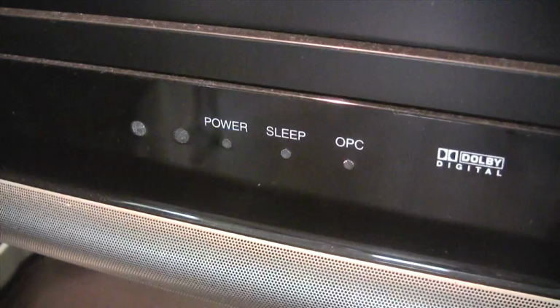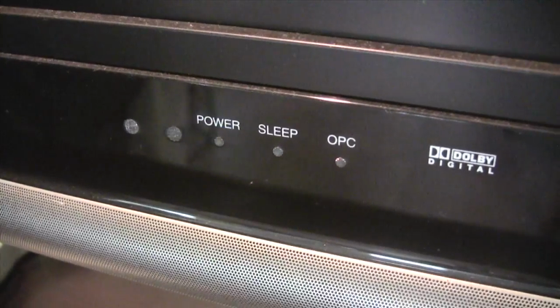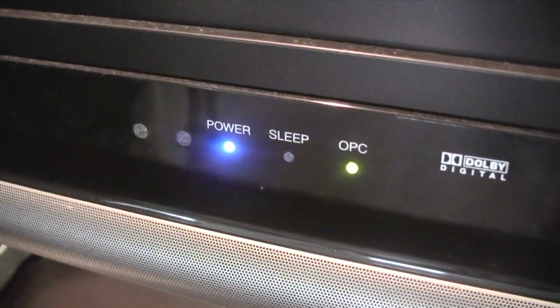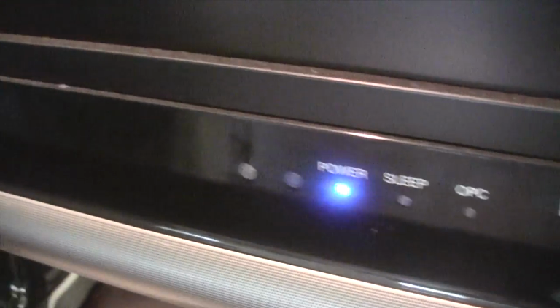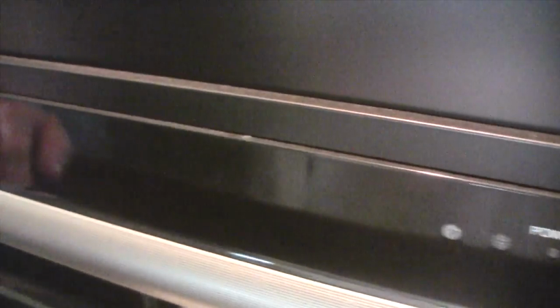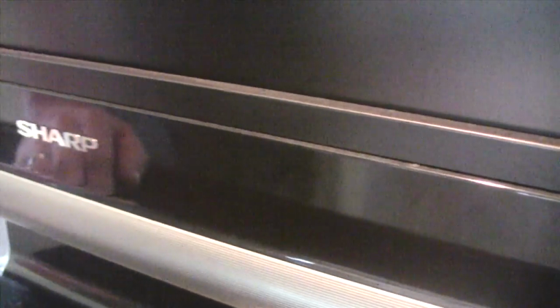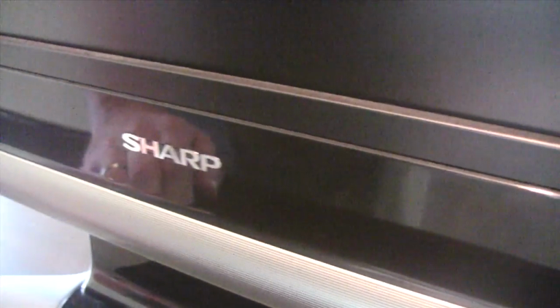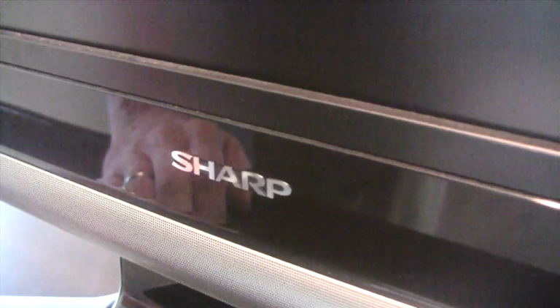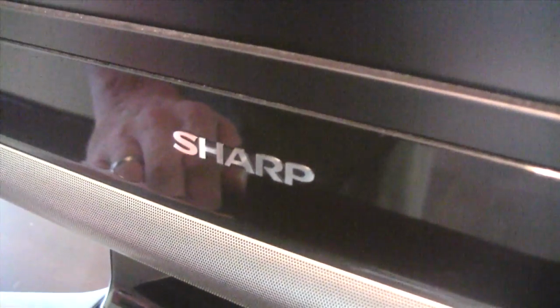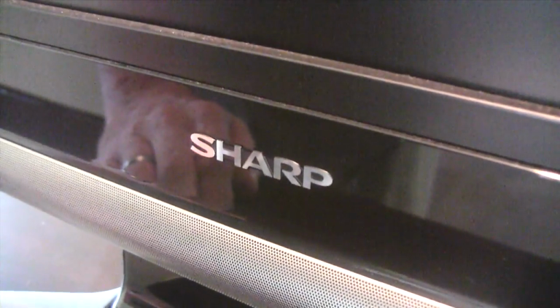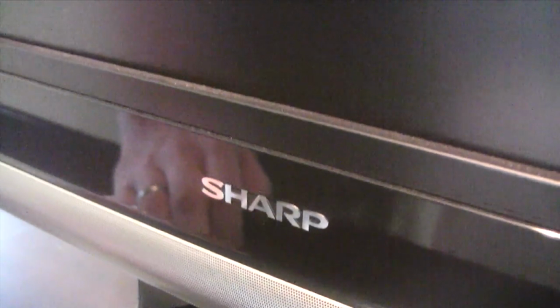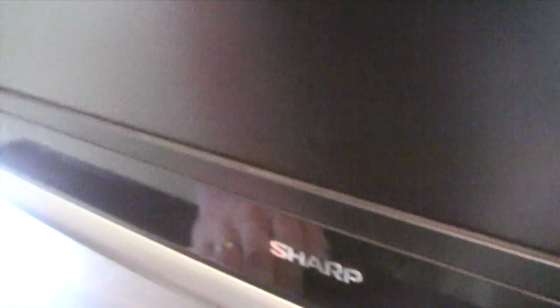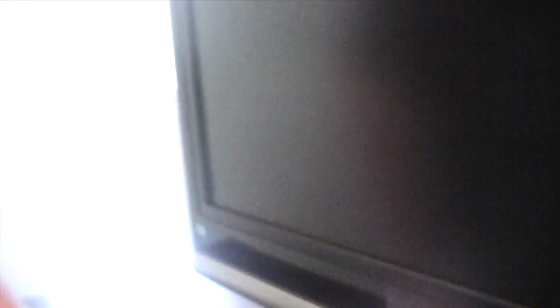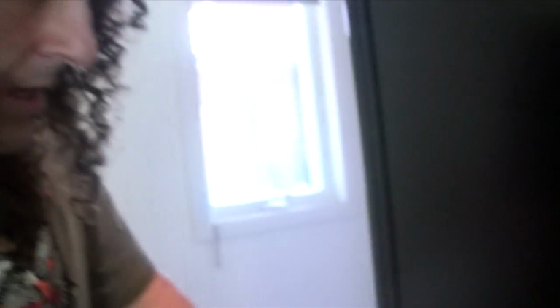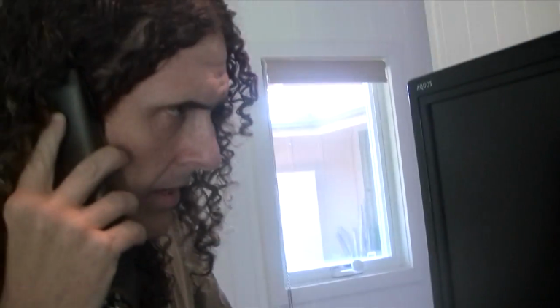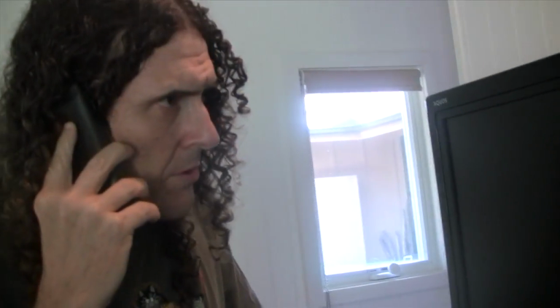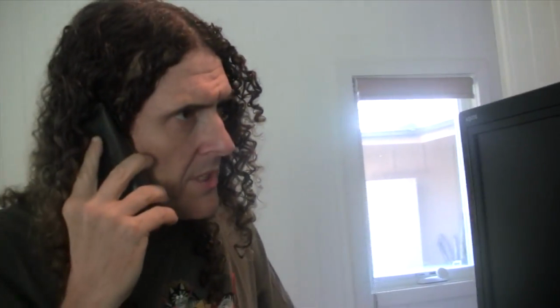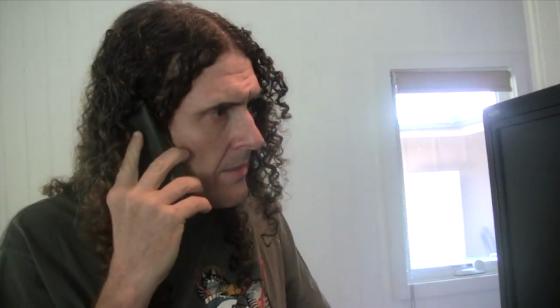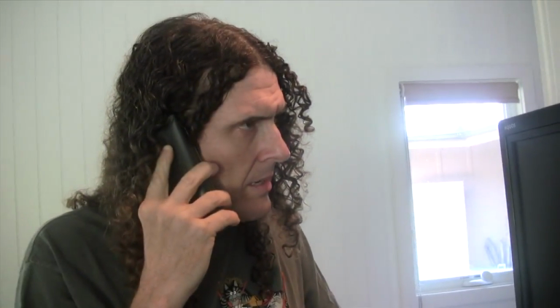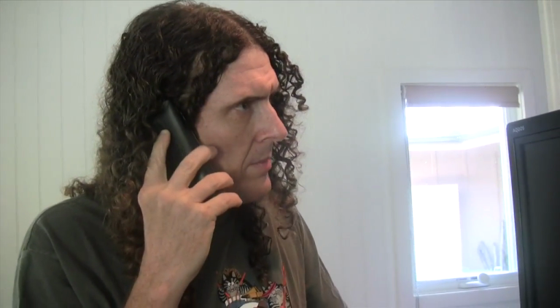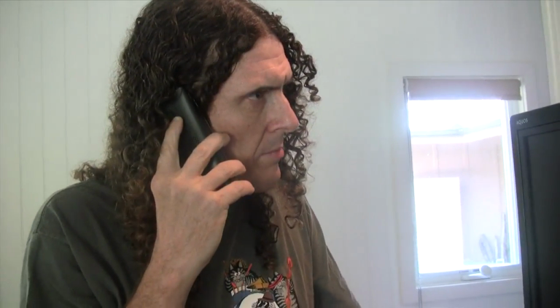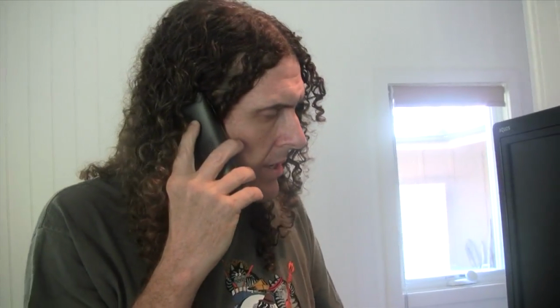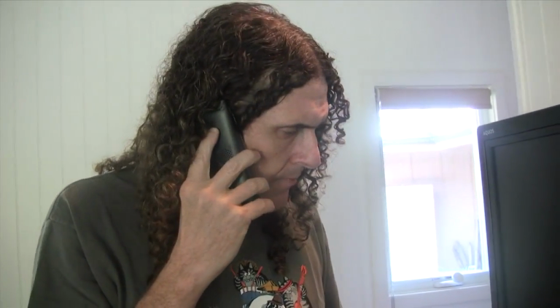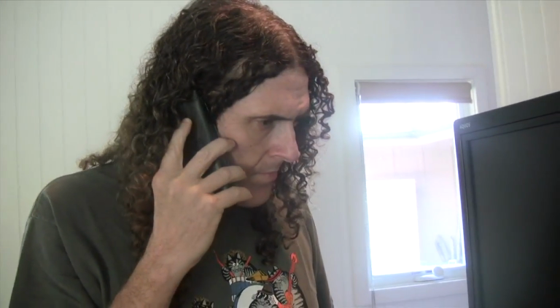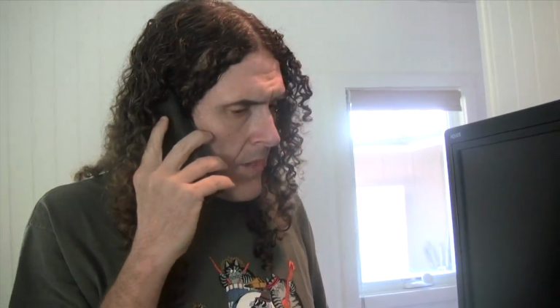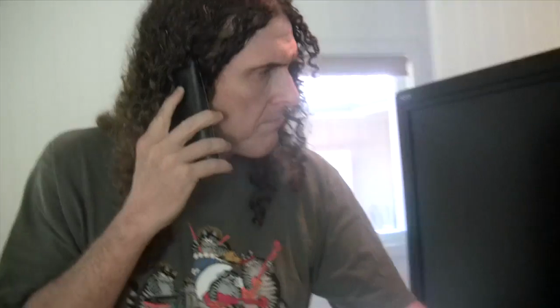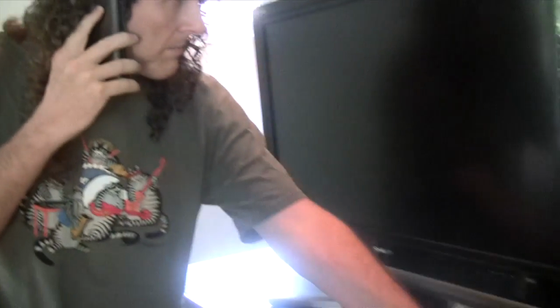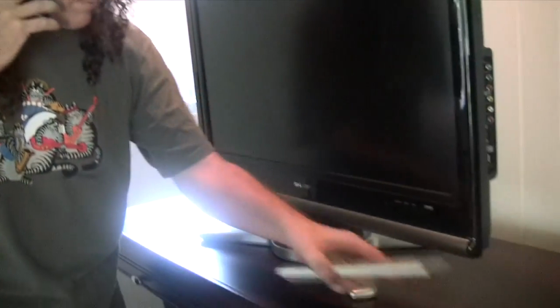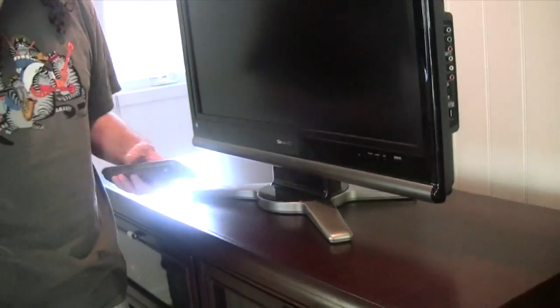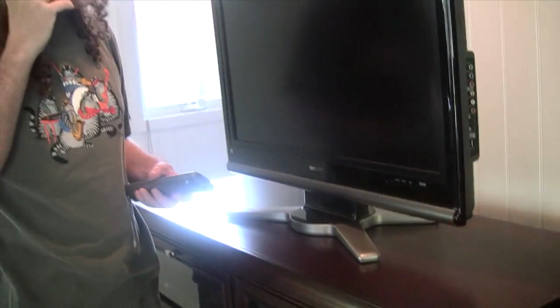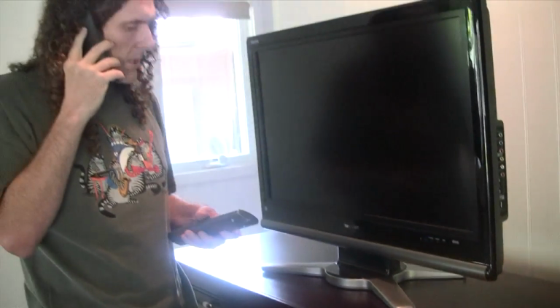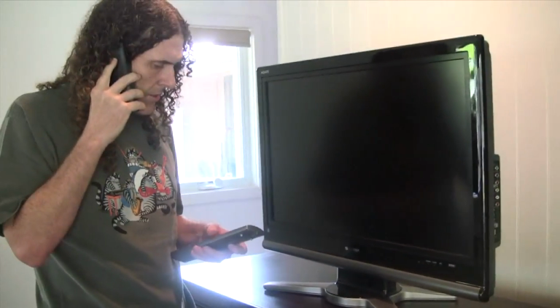It's a Sharp LC32GP3UB. I got it for Christmas and I'm just not getting any picture on it. Yeah, it's definitely plugged in. I checked all the connections.